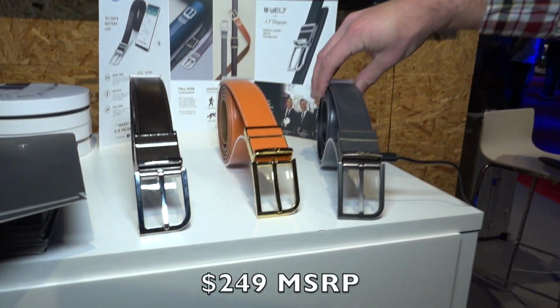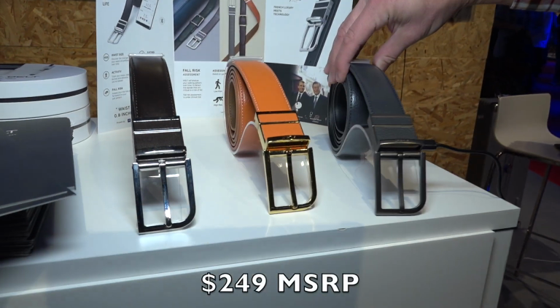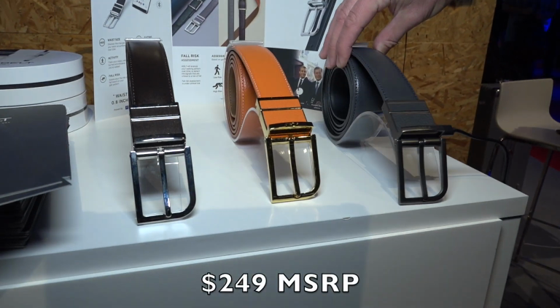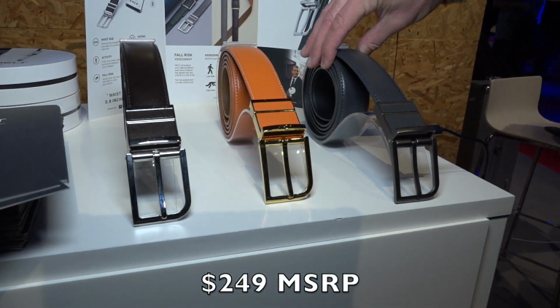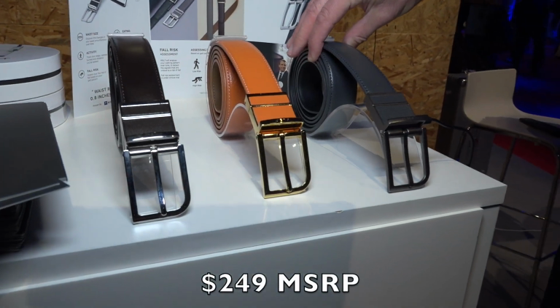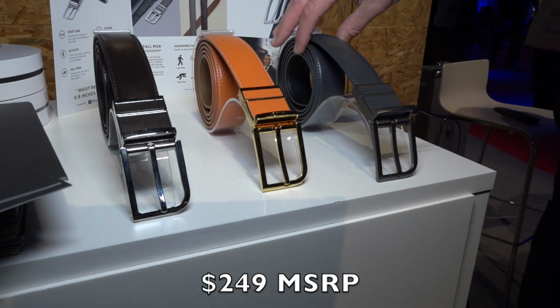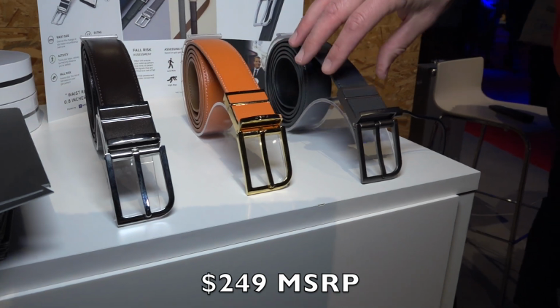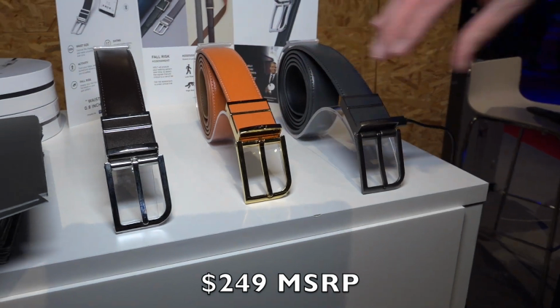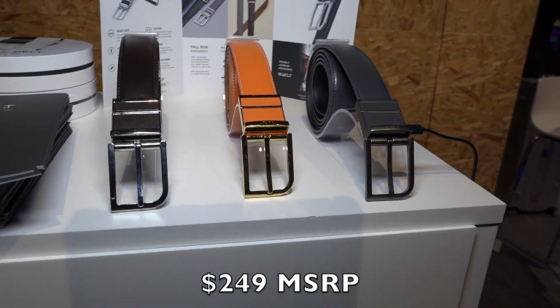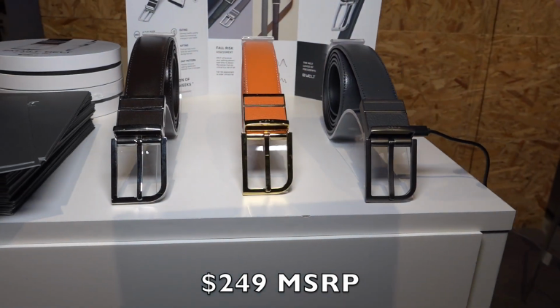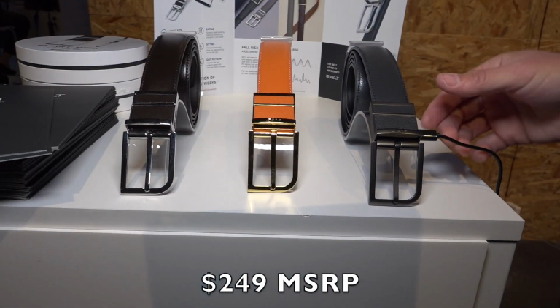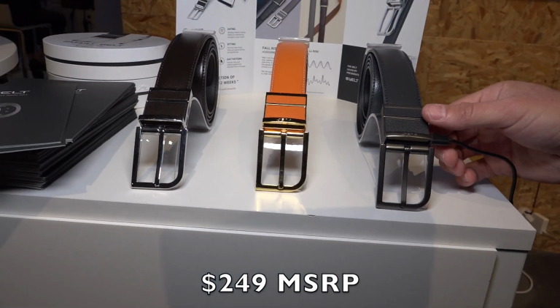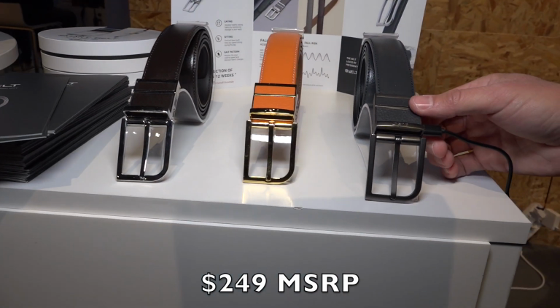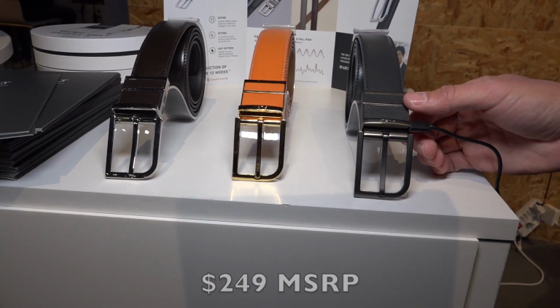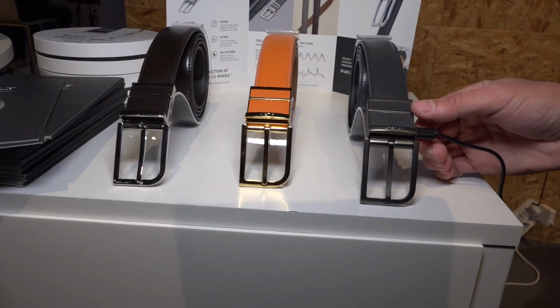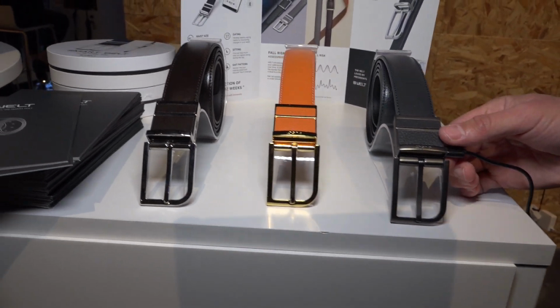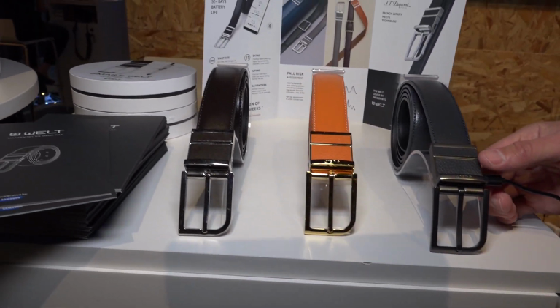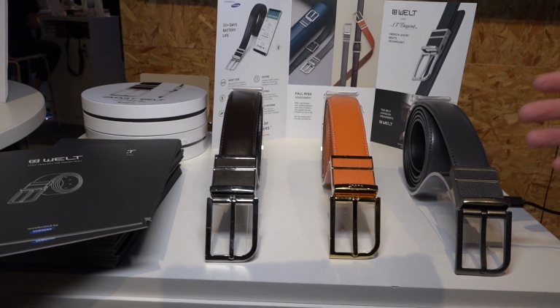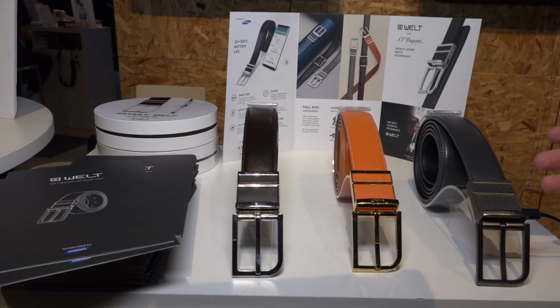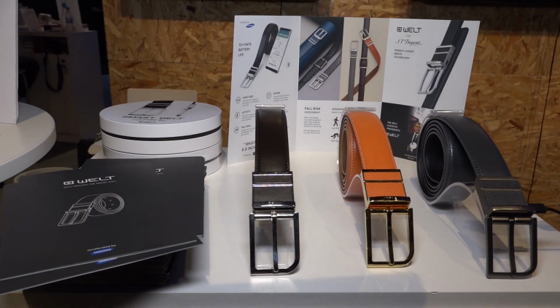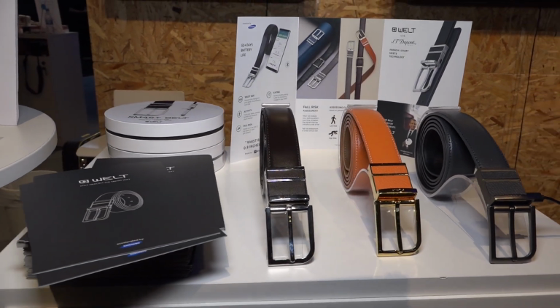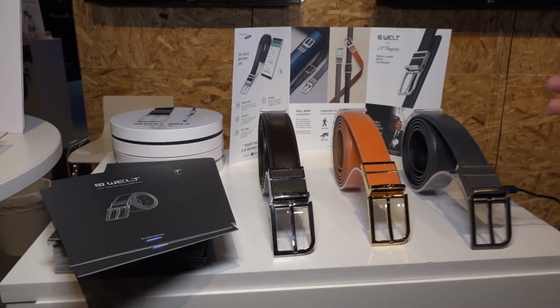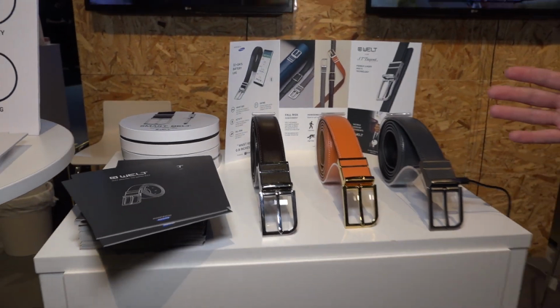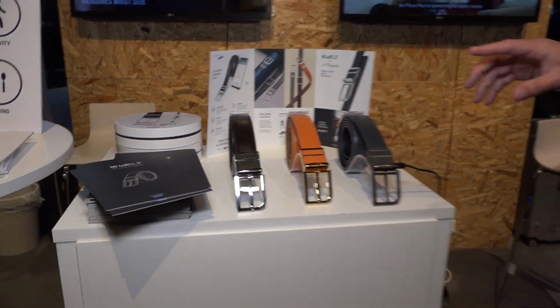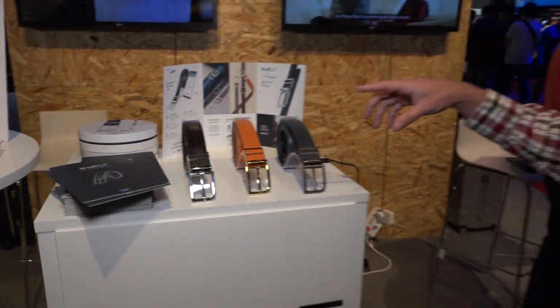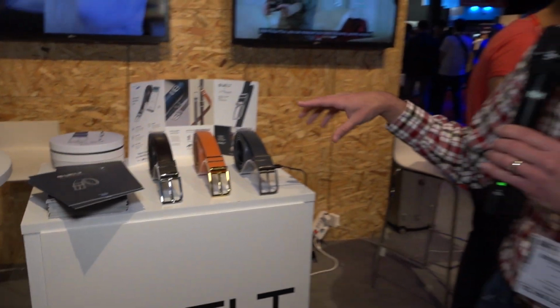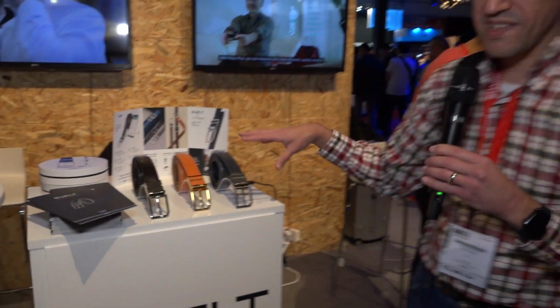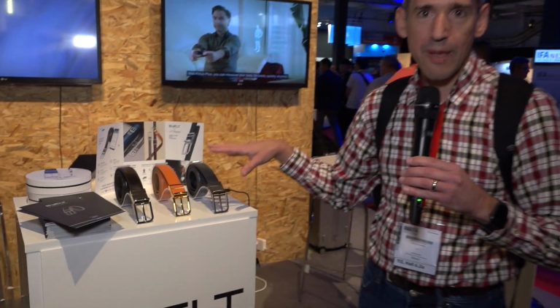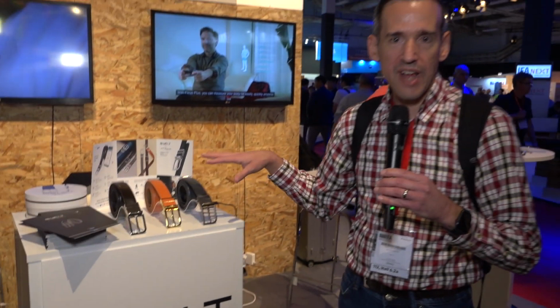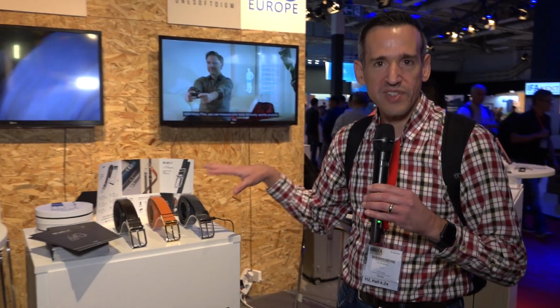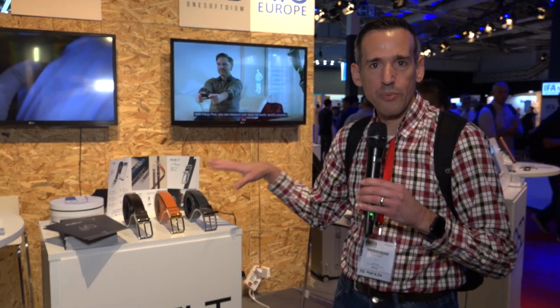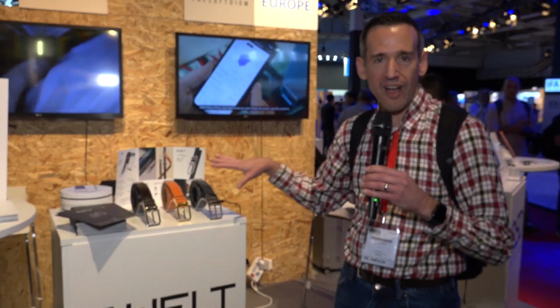I don't know what this costs, unfortunately. But what it does is all the standard activity tracking stuff — steps, distance, and whatnot. But it also will measure your waist diameter every time you put it on.